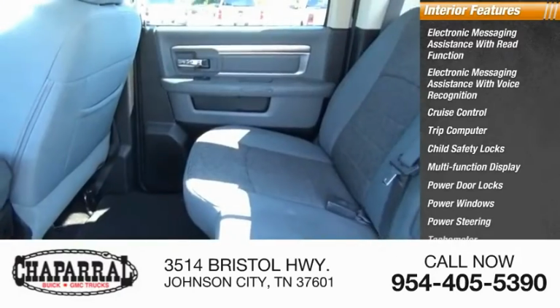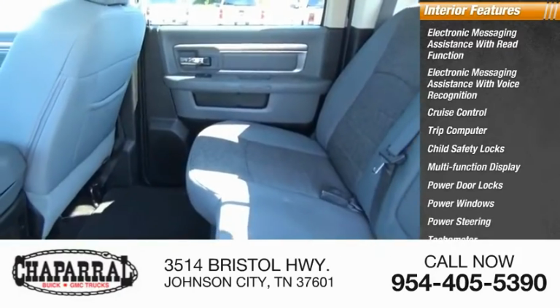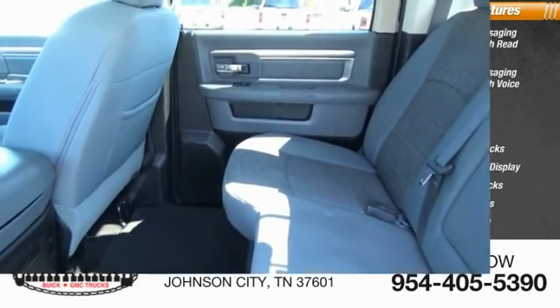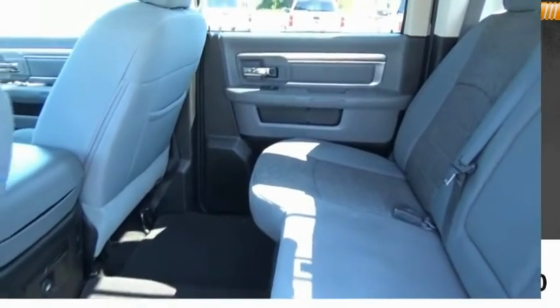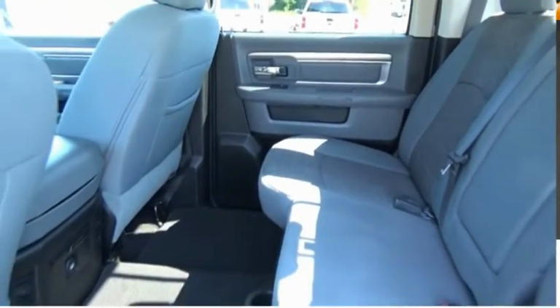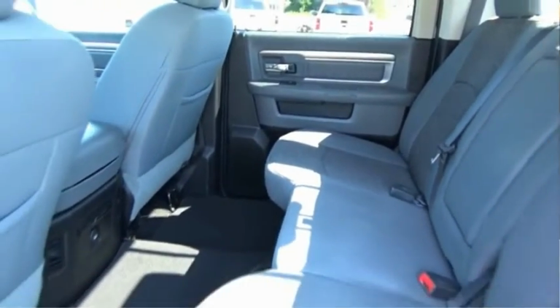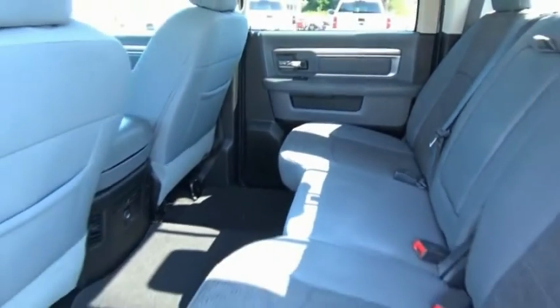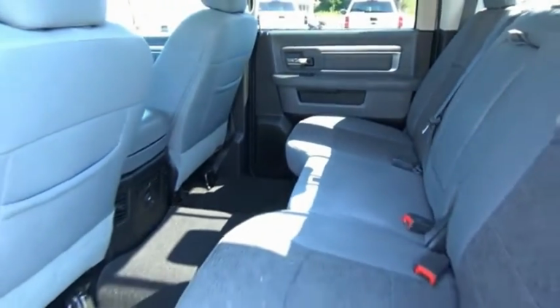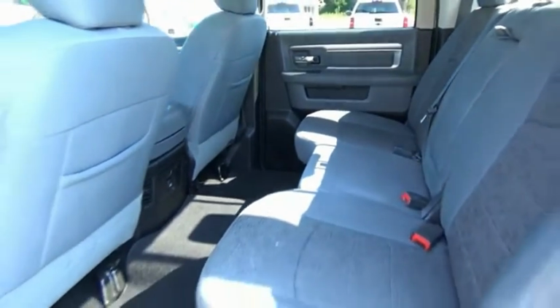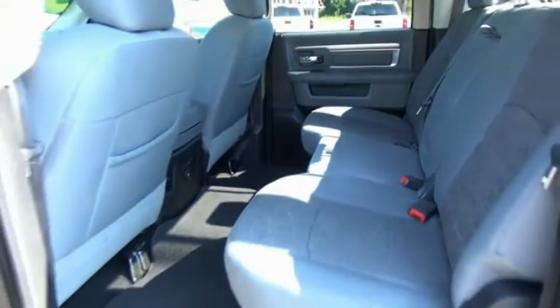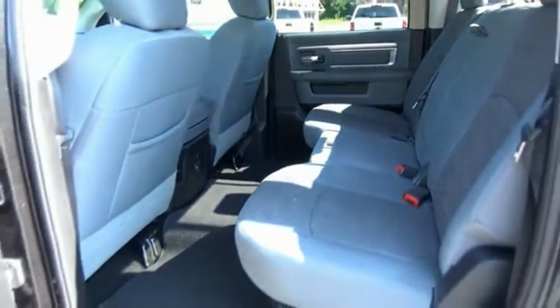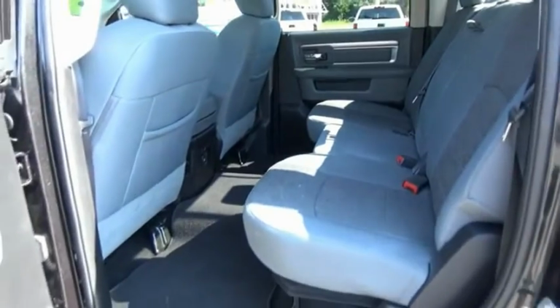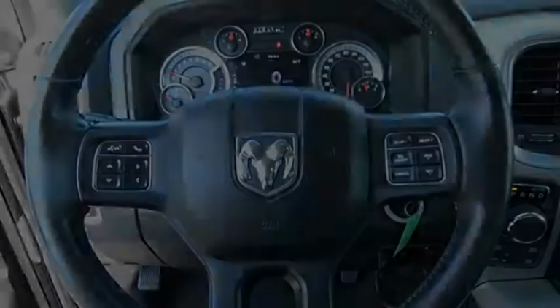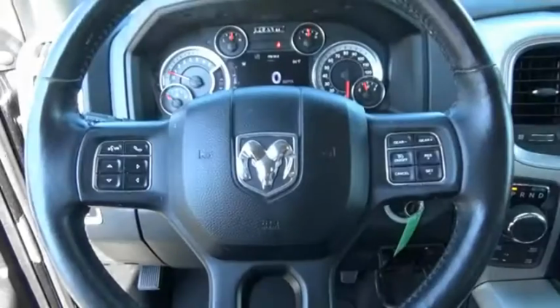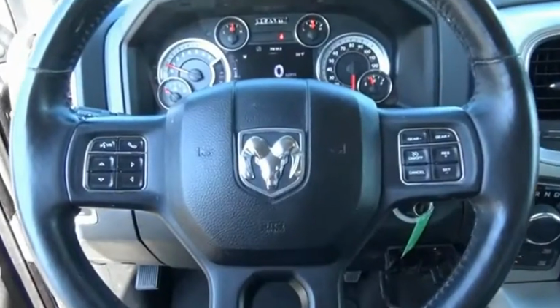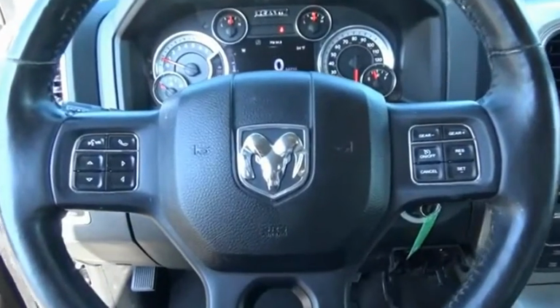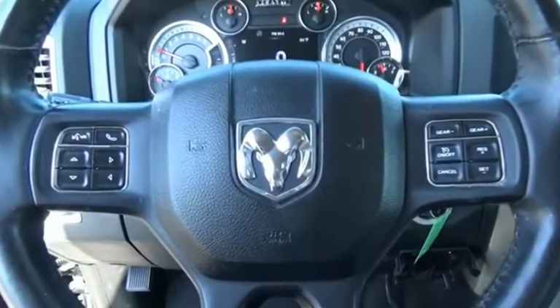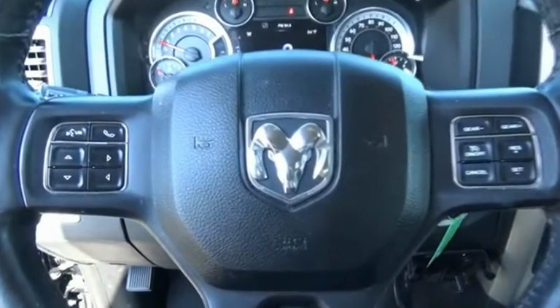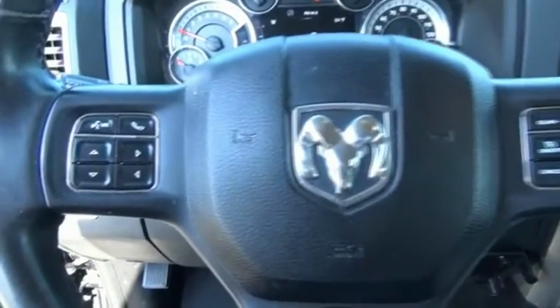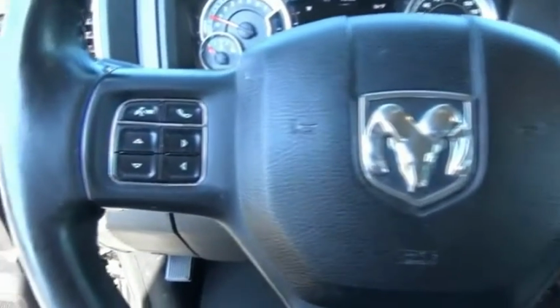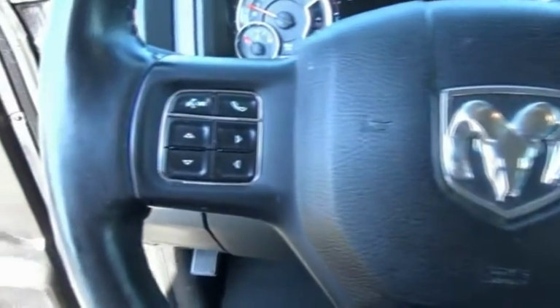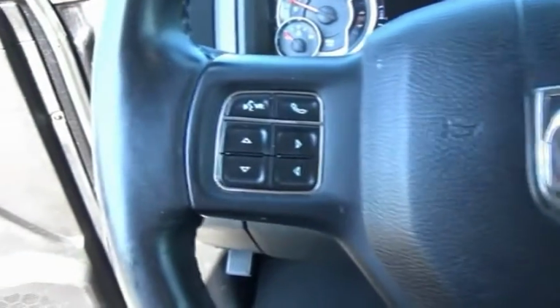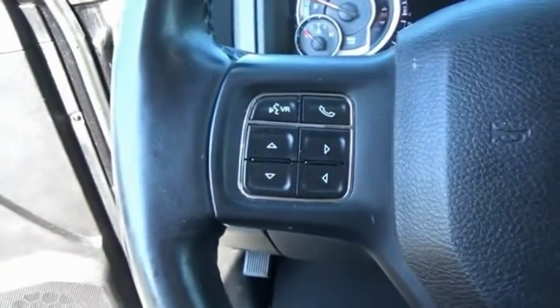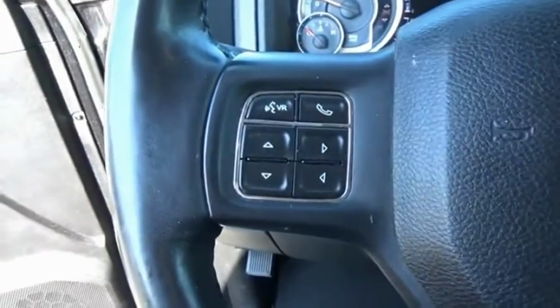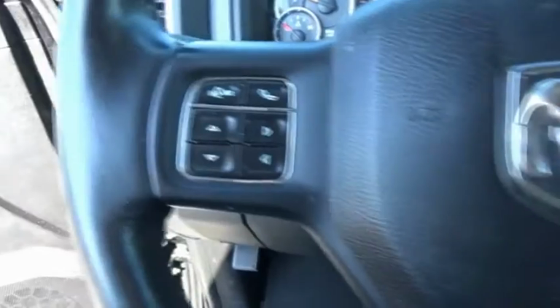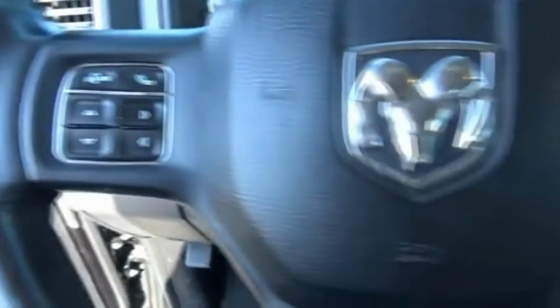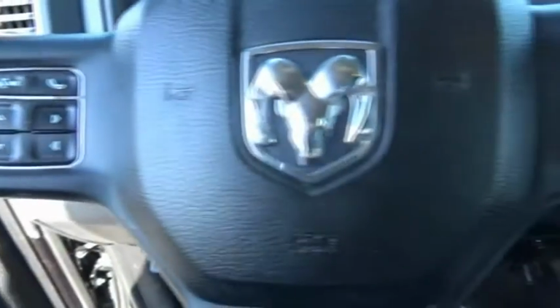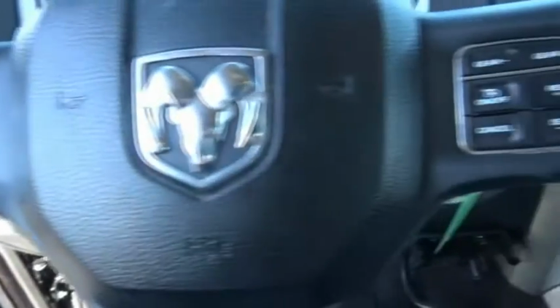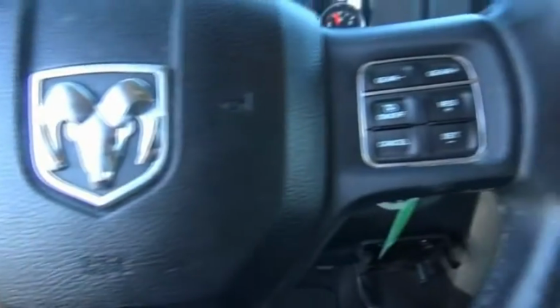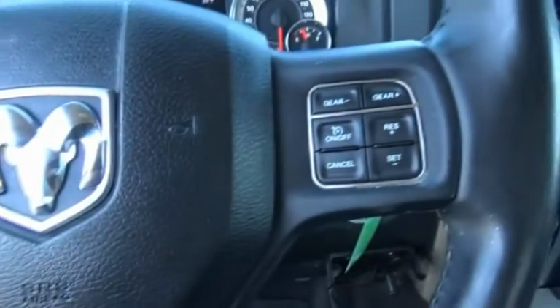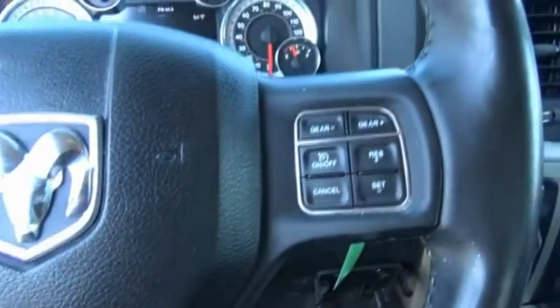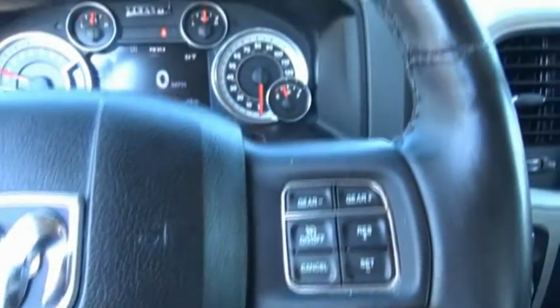Tachometer. The Ram 1500 went against the Chevrolet Silverado, Ford F-150, and Toyota Tundra, which are all excellent trucks in their own right. The Ram took home the prize for its well-rounded strengths.